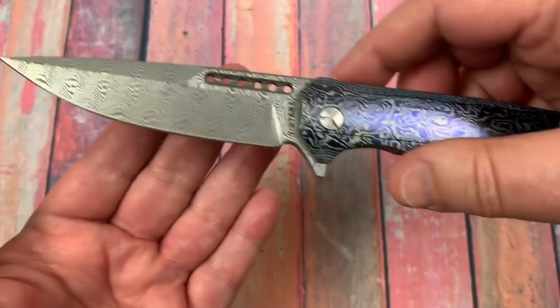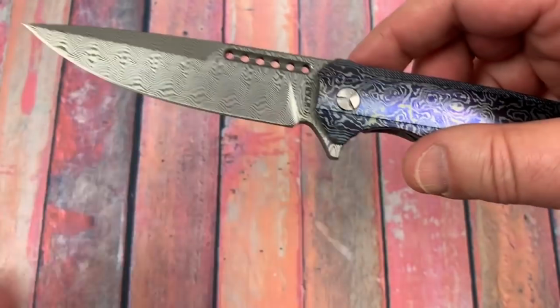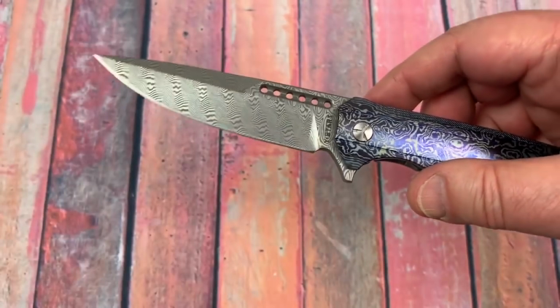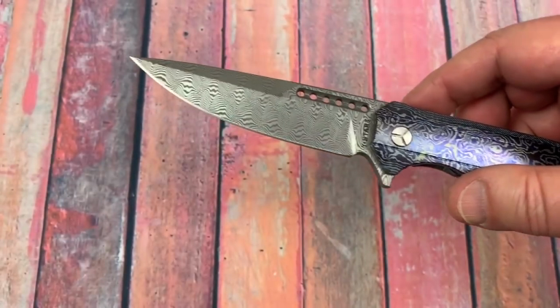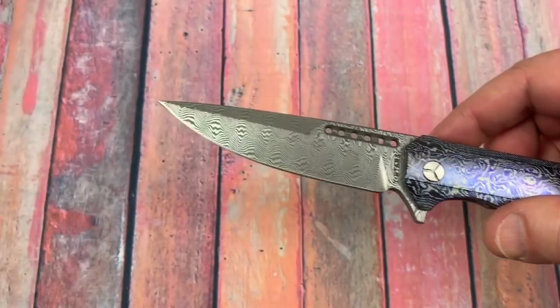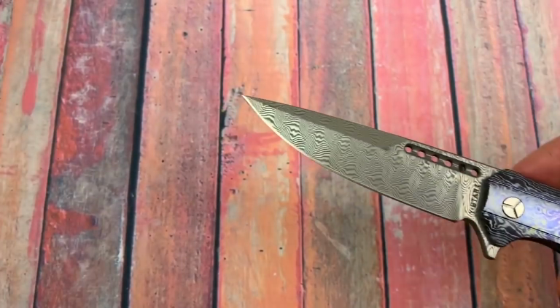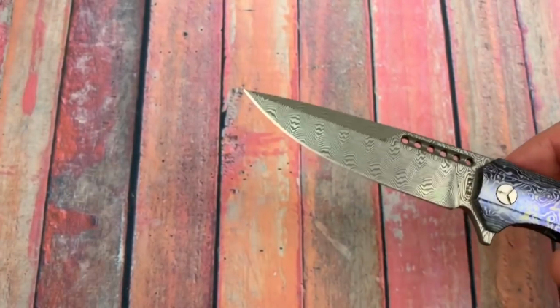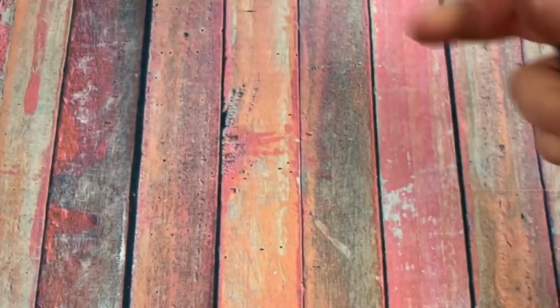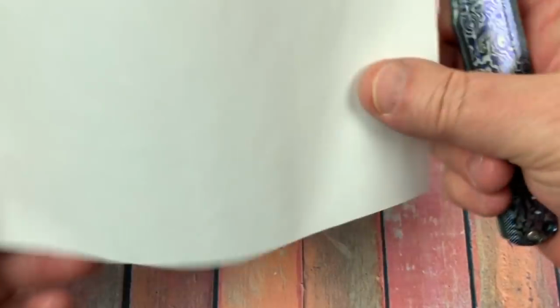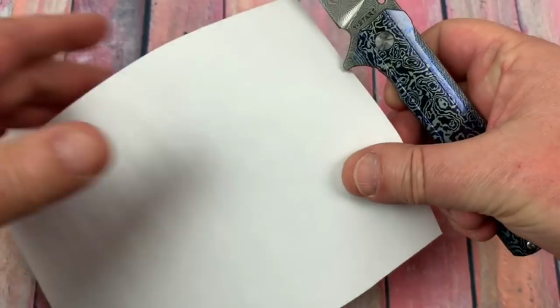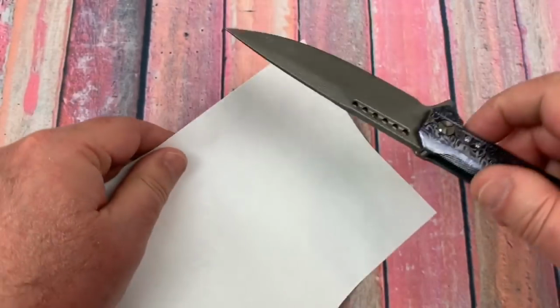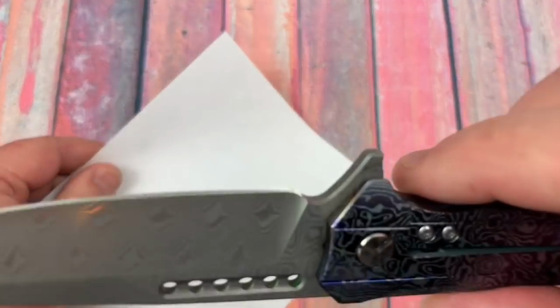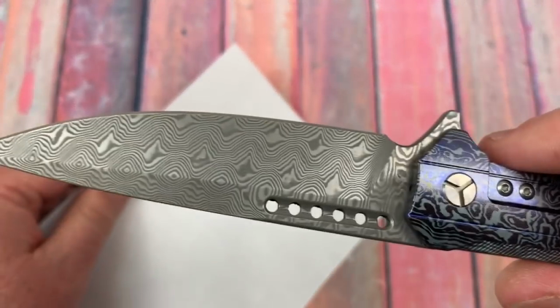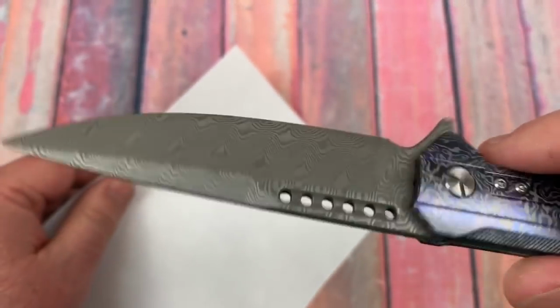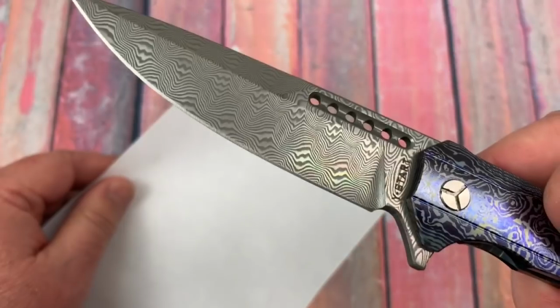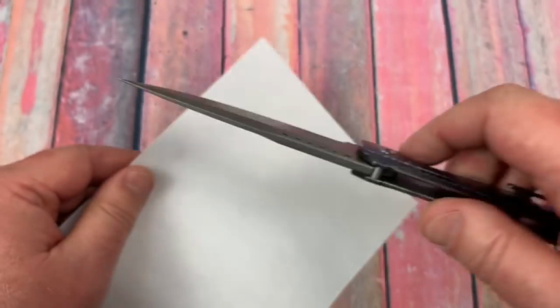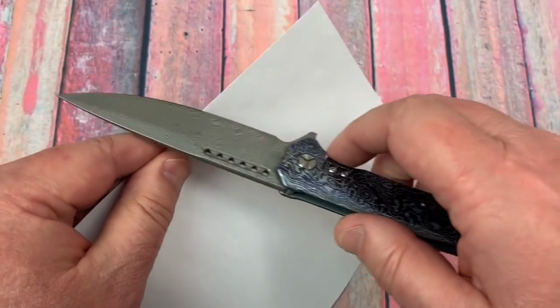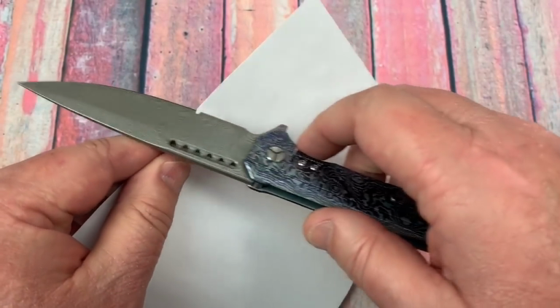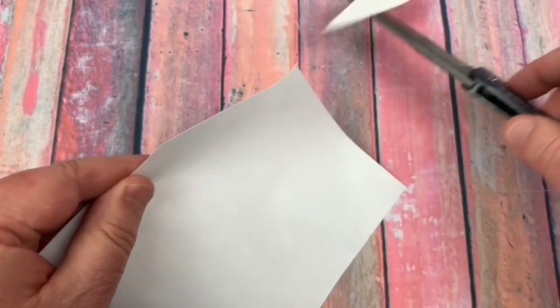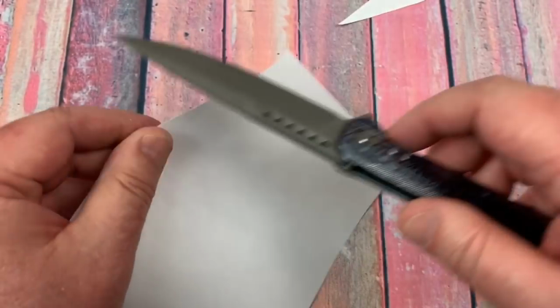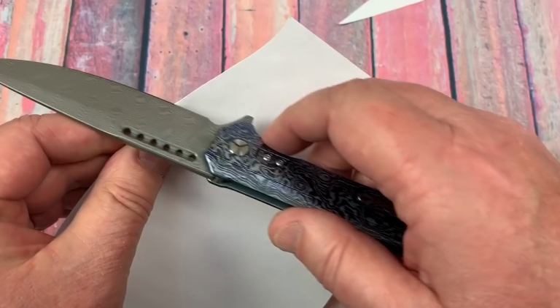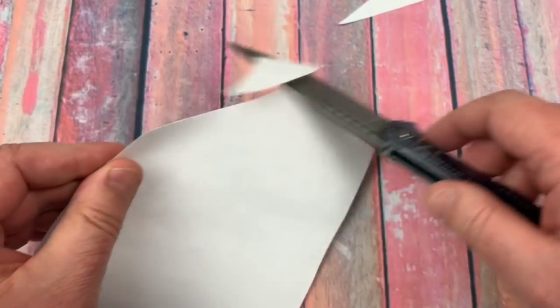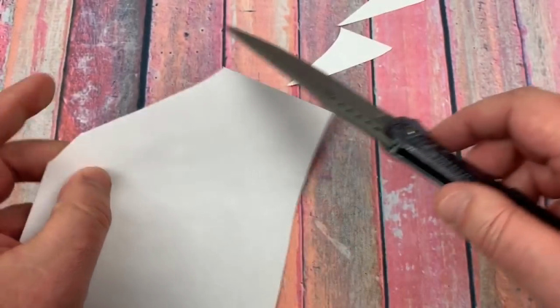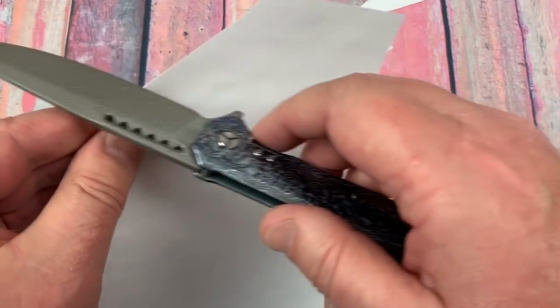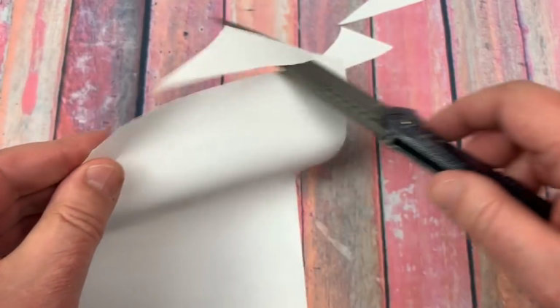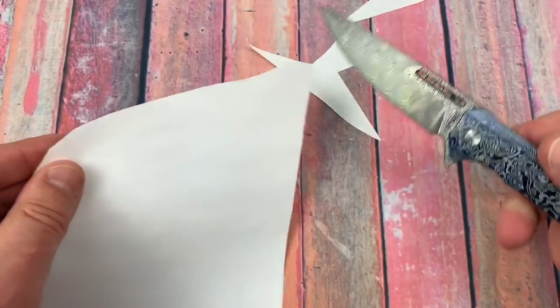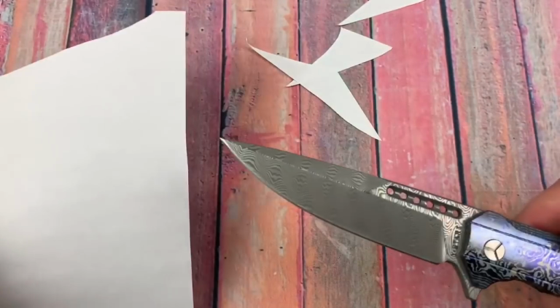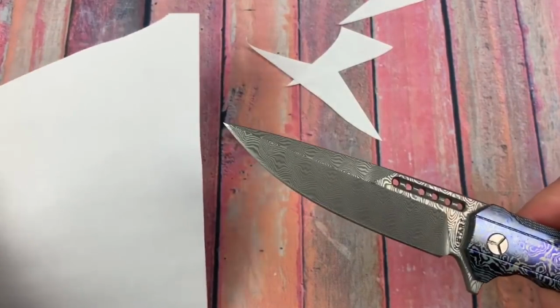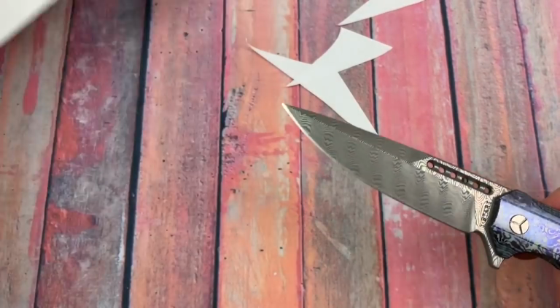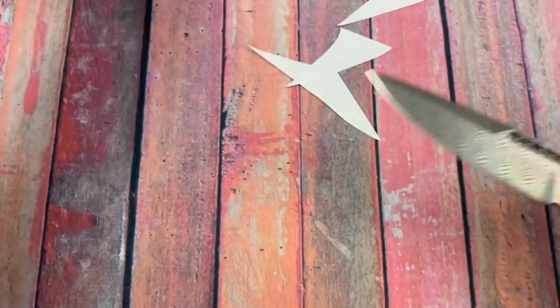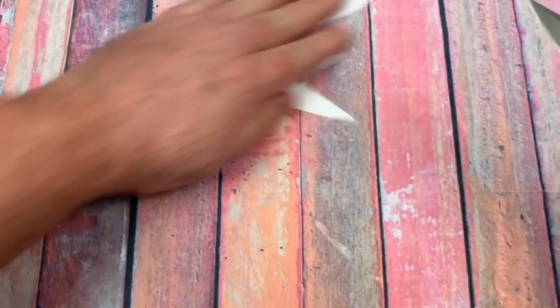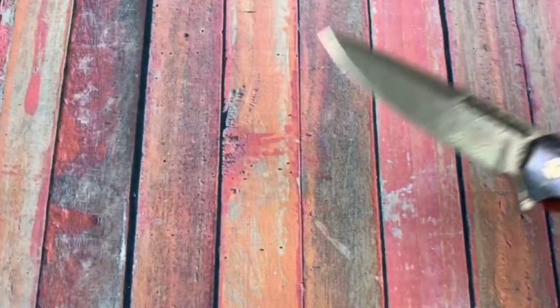Got a nice choil up against where the blade is — good for sharpening purposes. Should be good piercing. Not a great slicer, obviously, because of the grind of the blade. But not bad. It's not a total loss at $188.